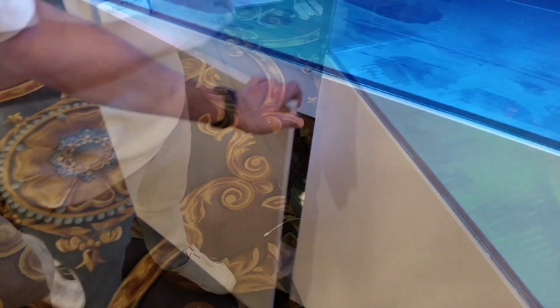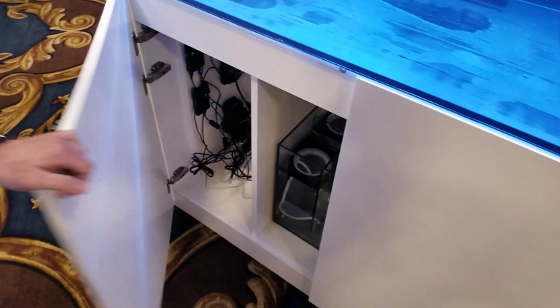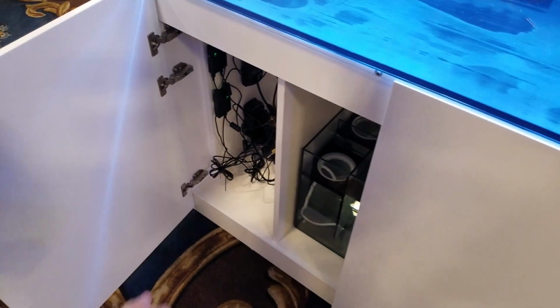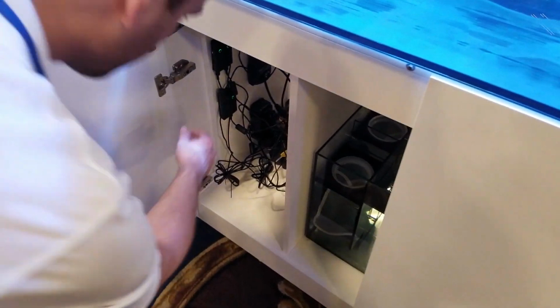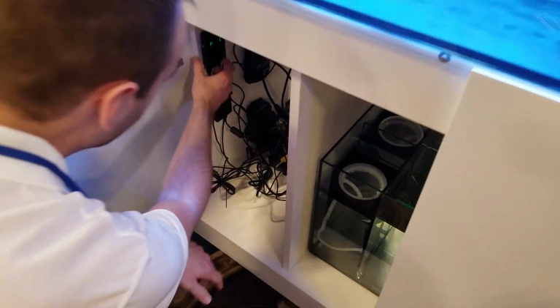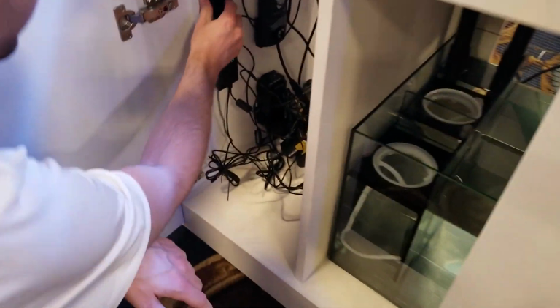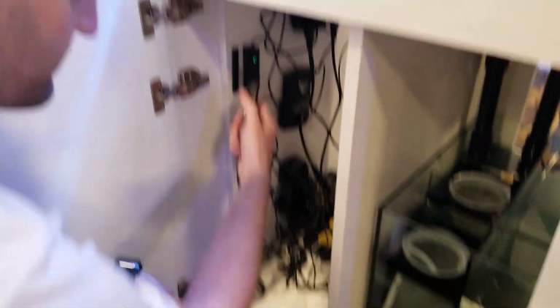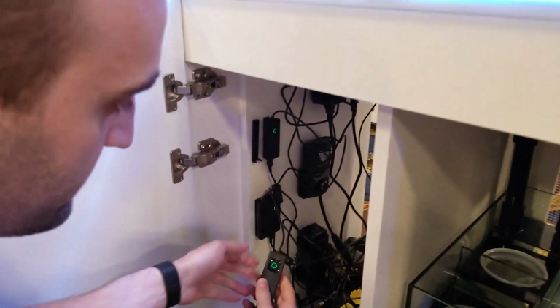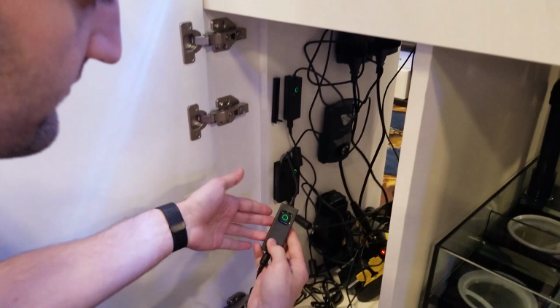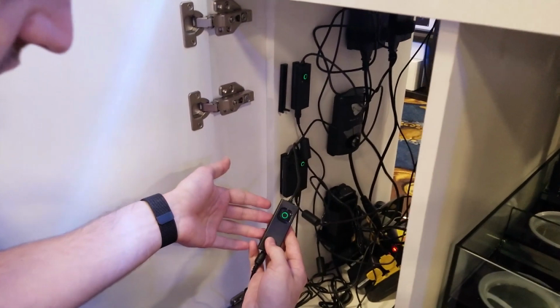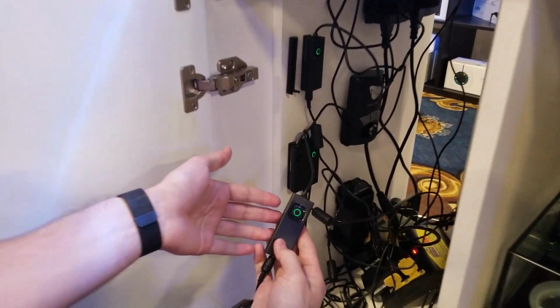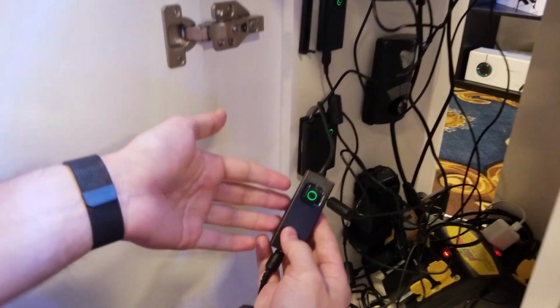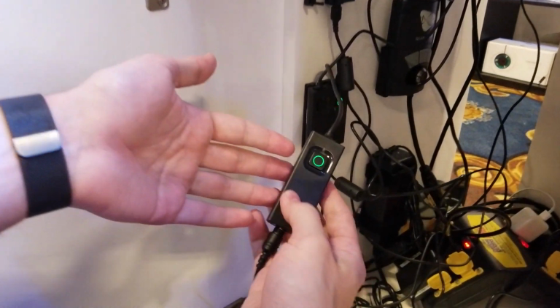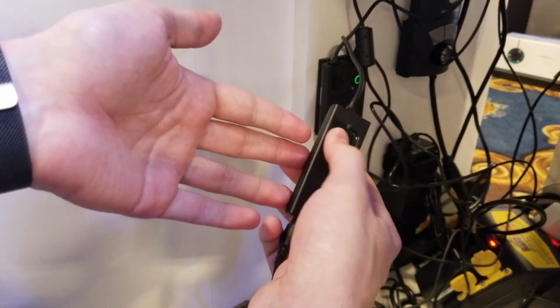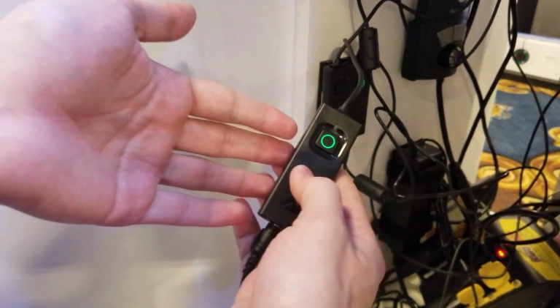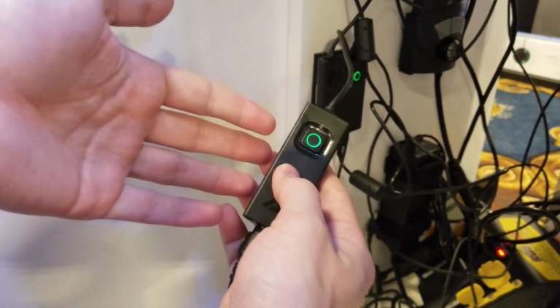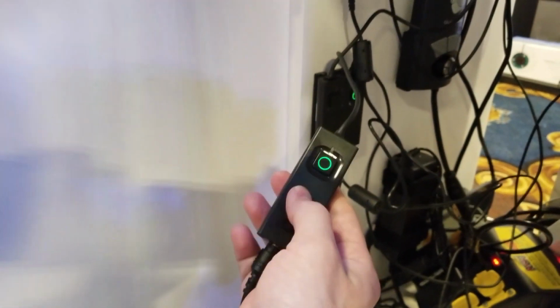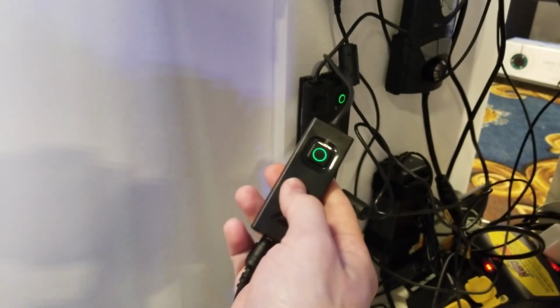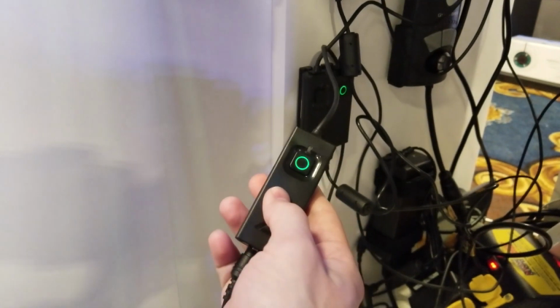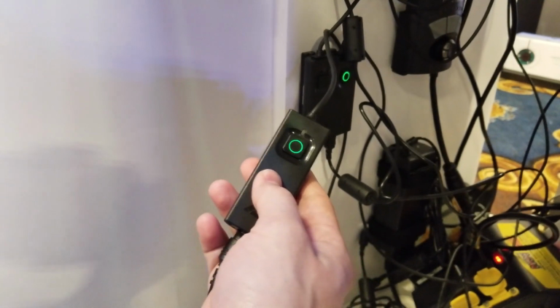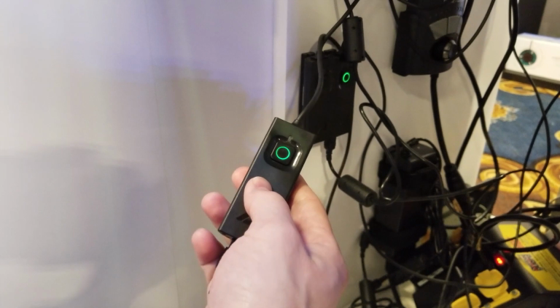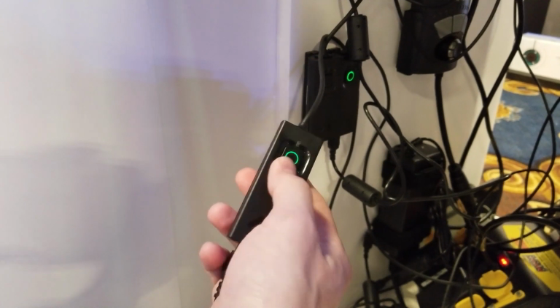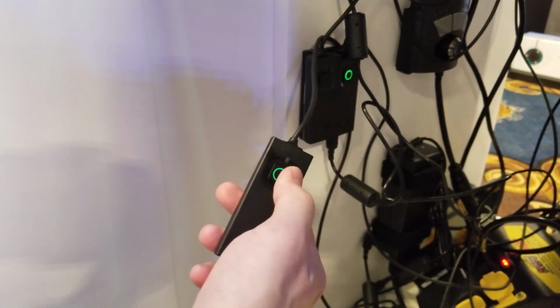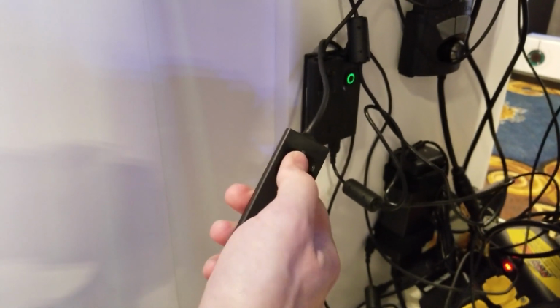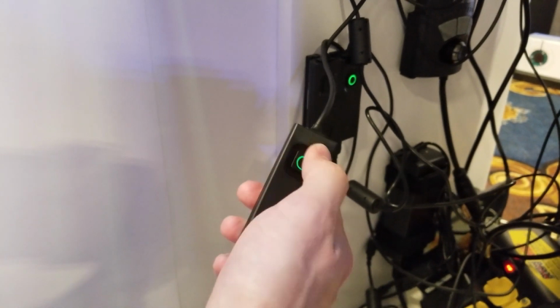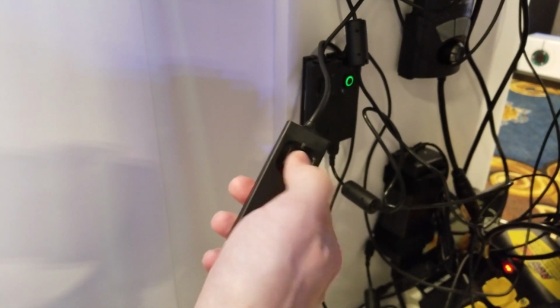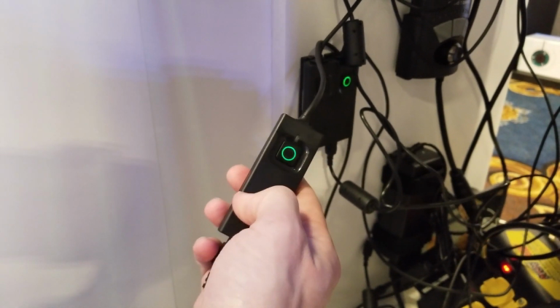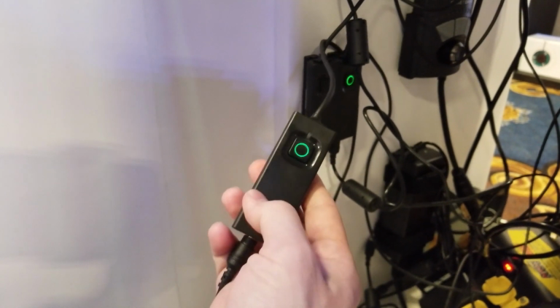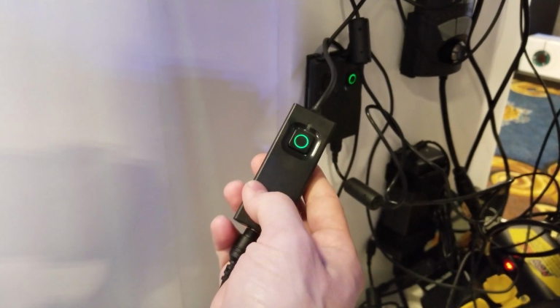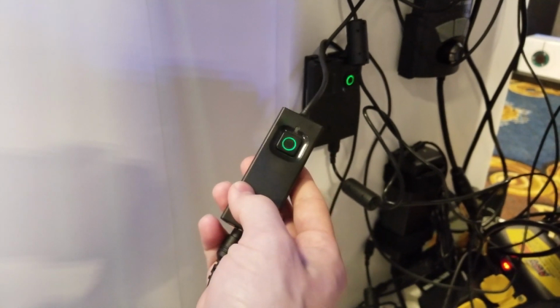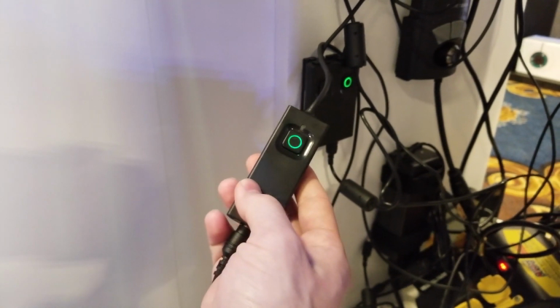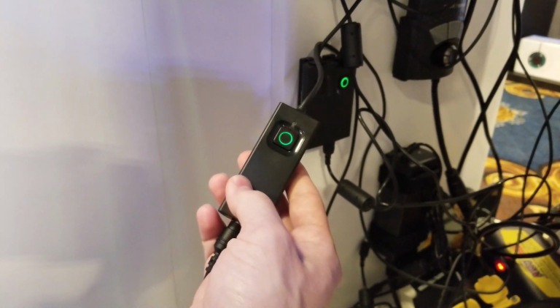The pump driver is very nice and simple — it has a single button. When you first plug in the pump you can cycle through 1, 20, 40, 60, 80, and 100 percent power intensities.